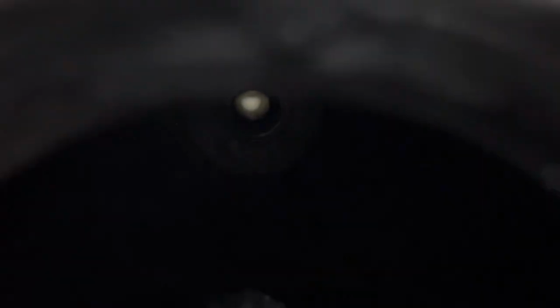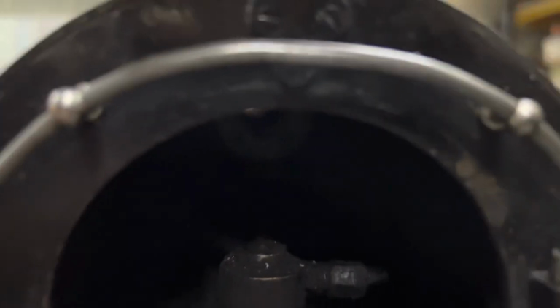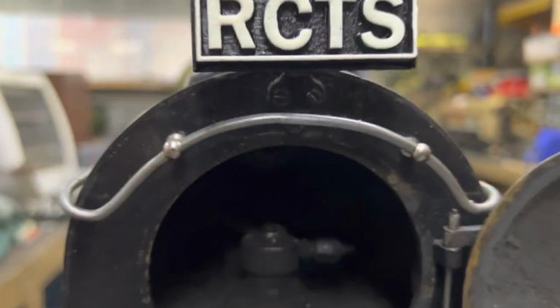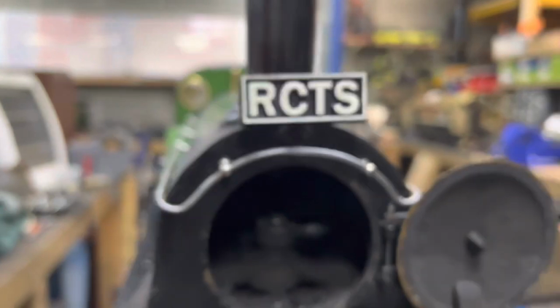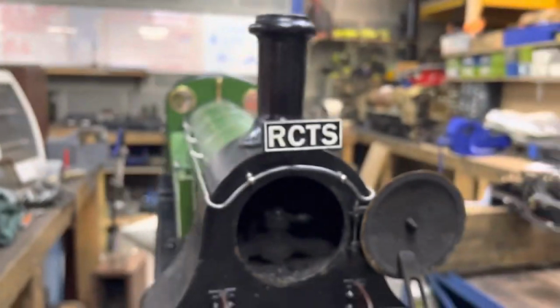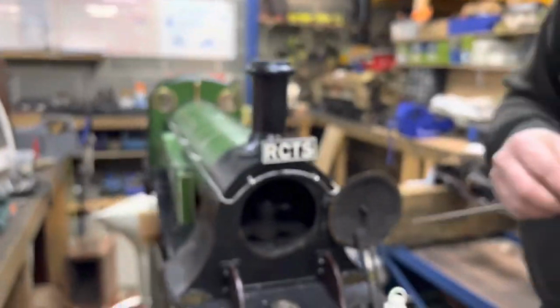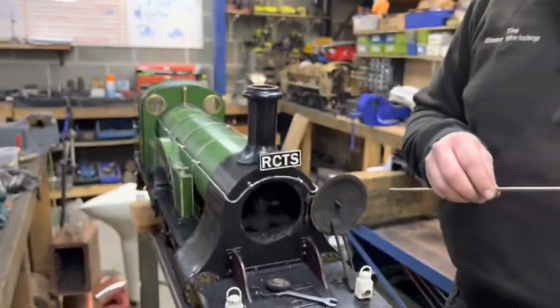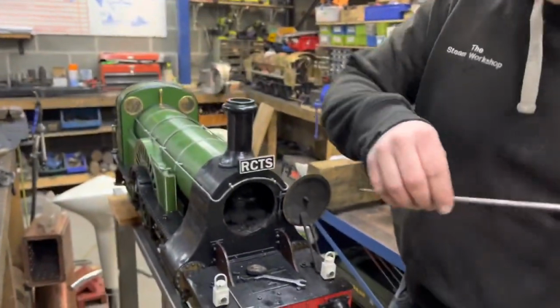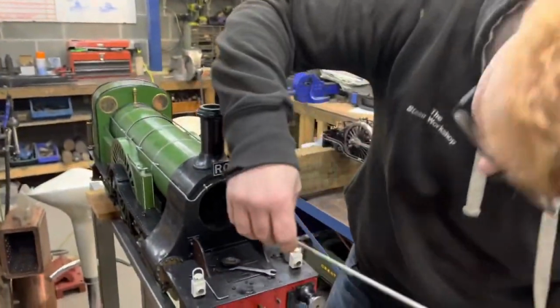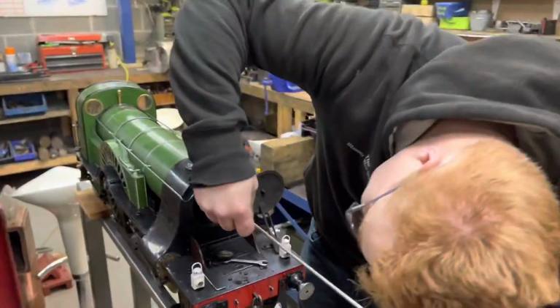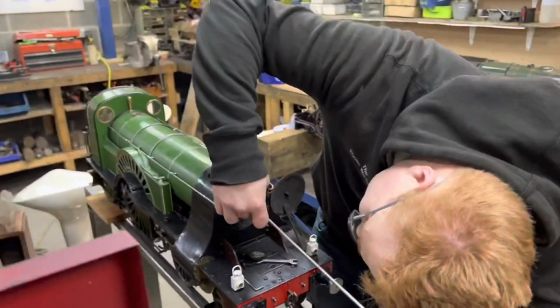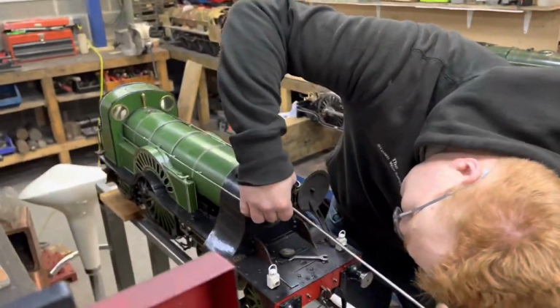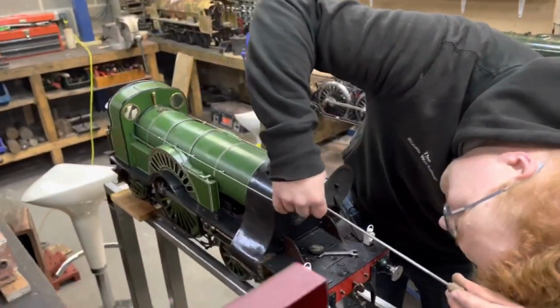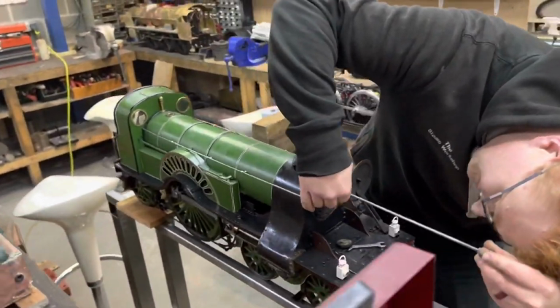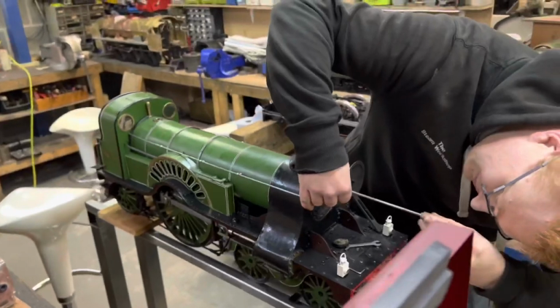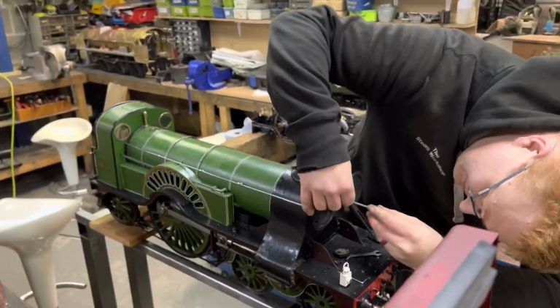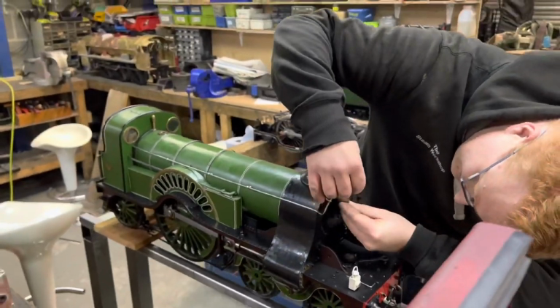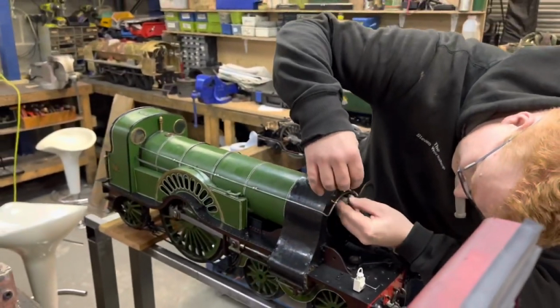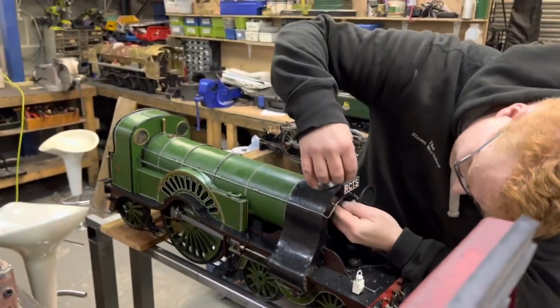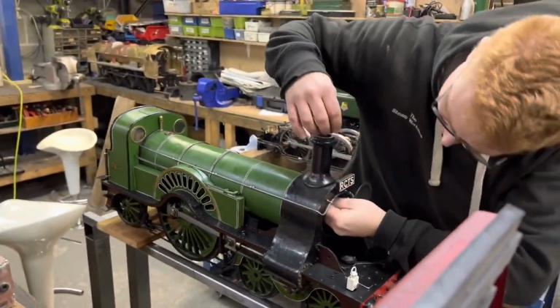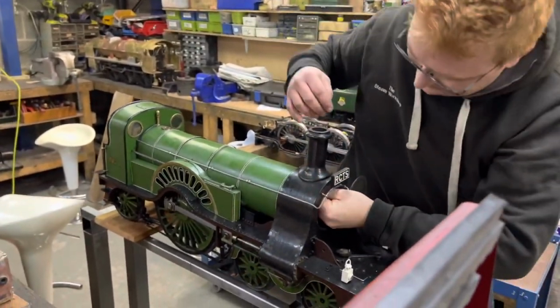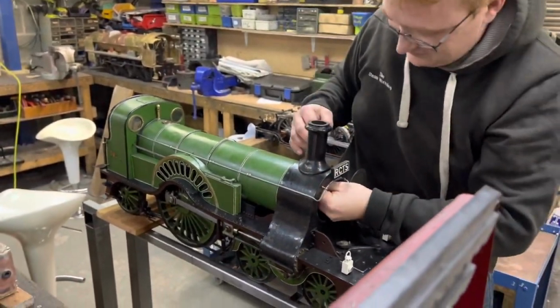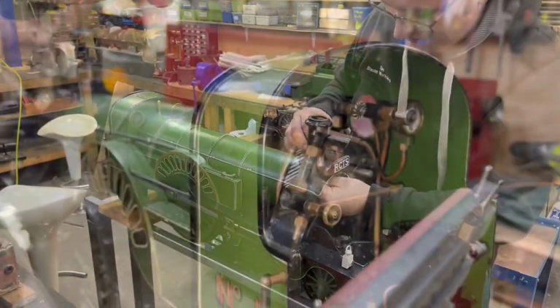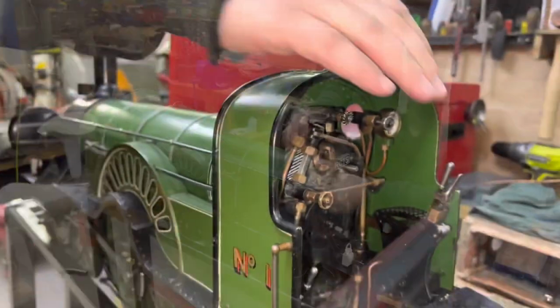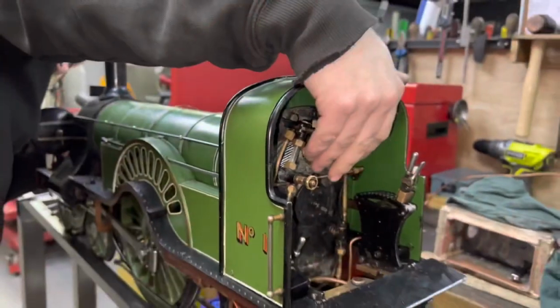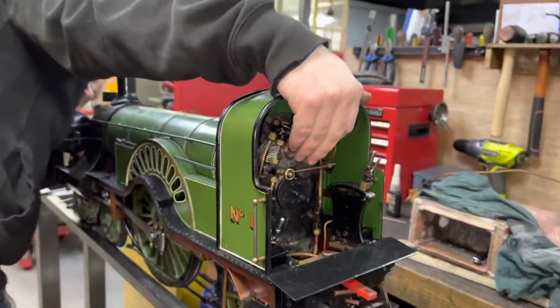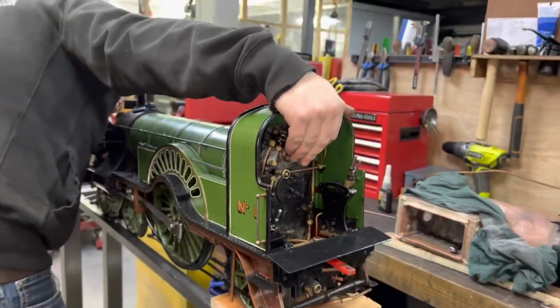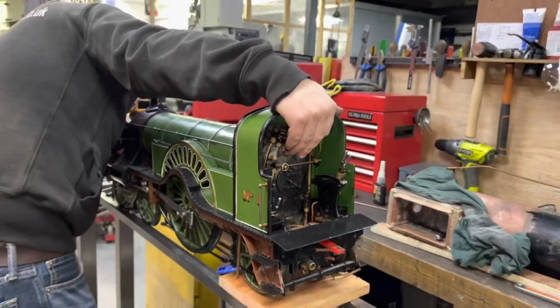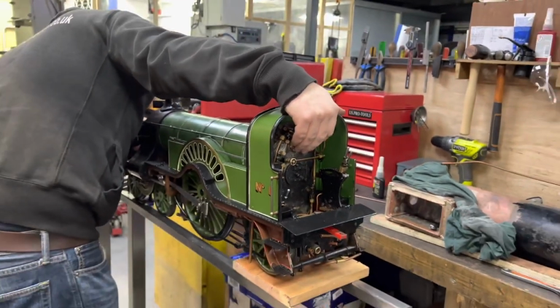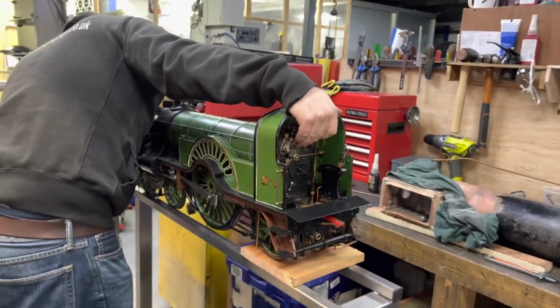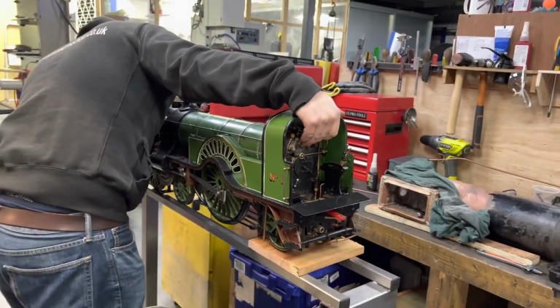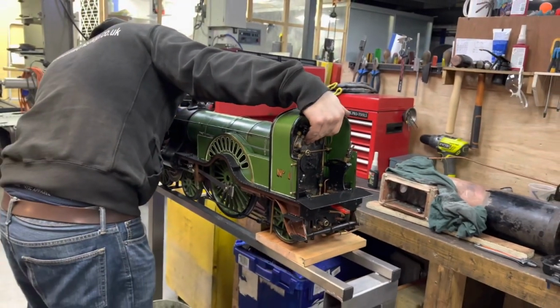Looking down the regulator tube of a 5 inch gauge Stirling single that also sold in the recent Christmas sale — John is here pushing the regulator rod back down through from the front, and then it fastens with the gland at the back end at the footplate.